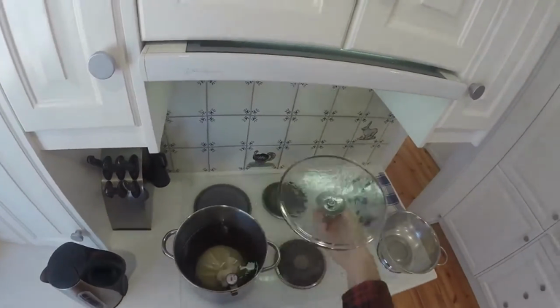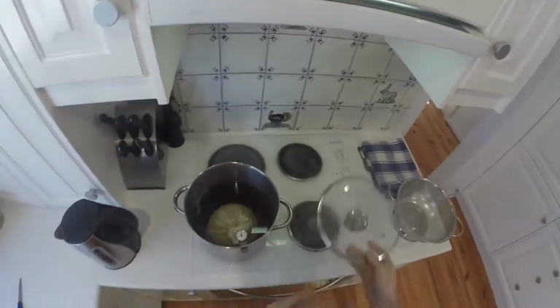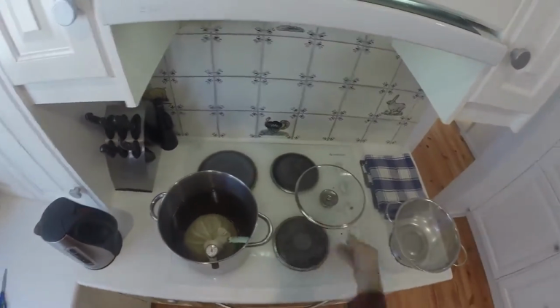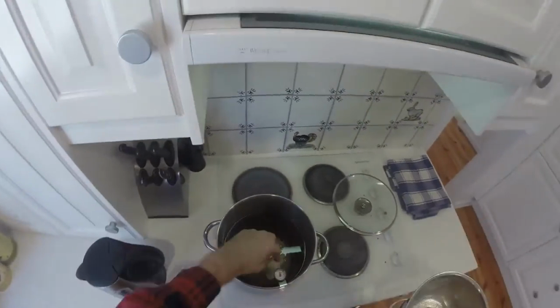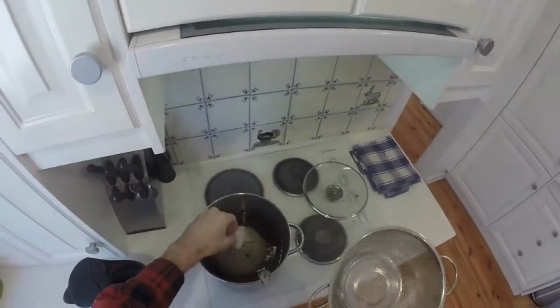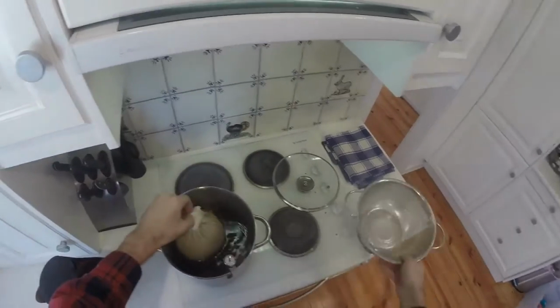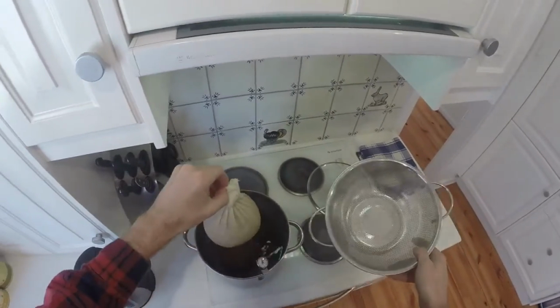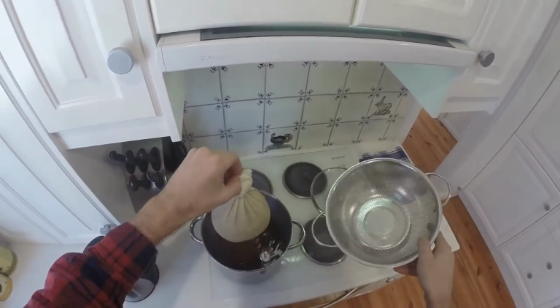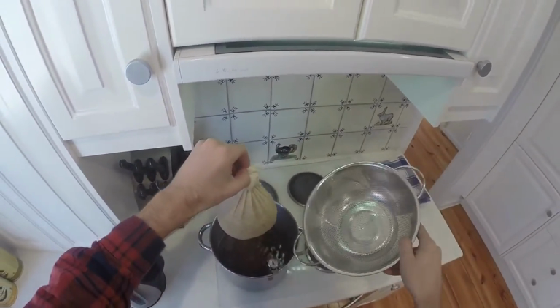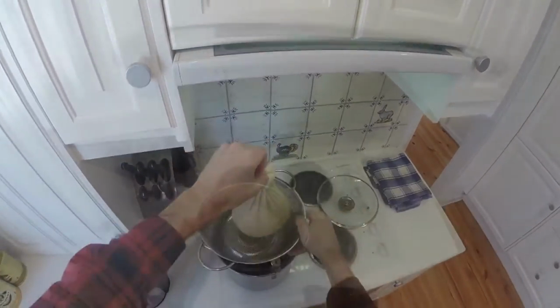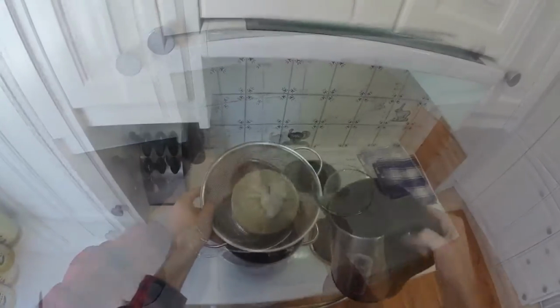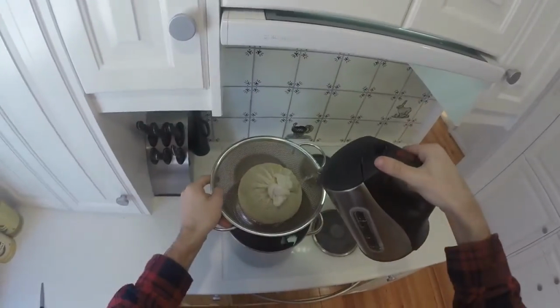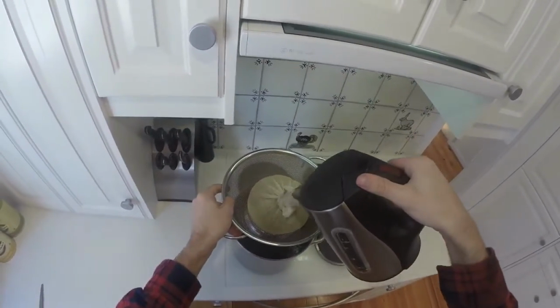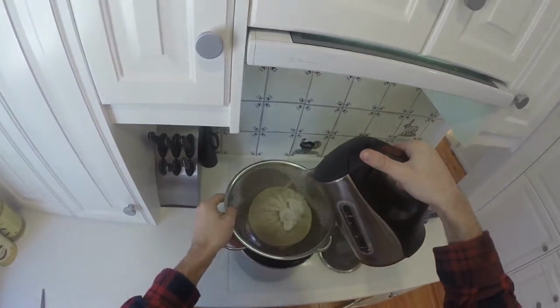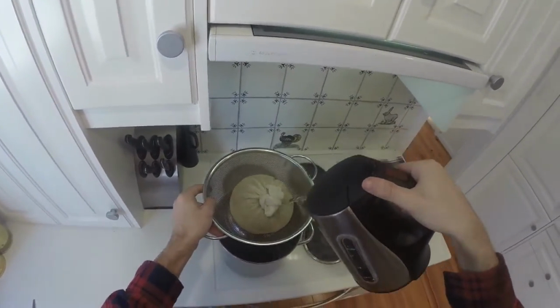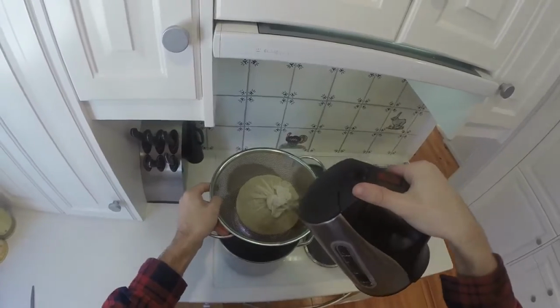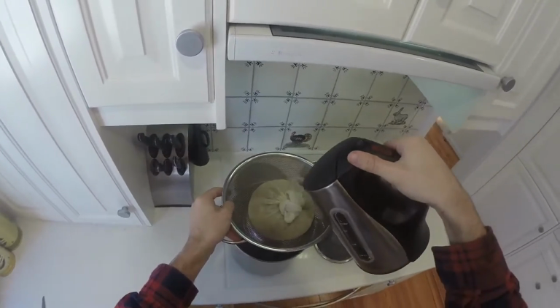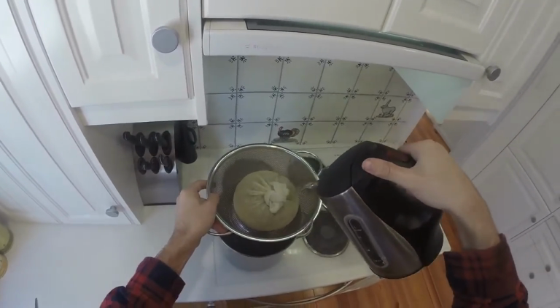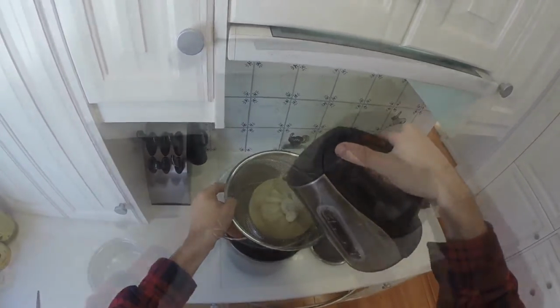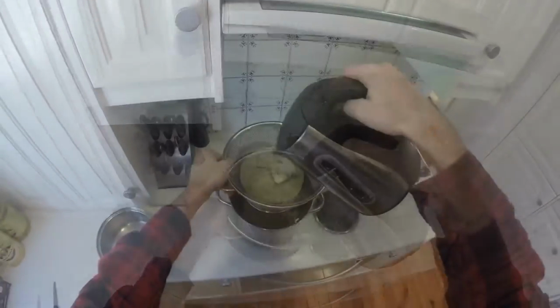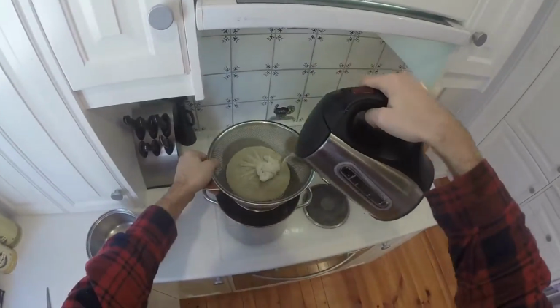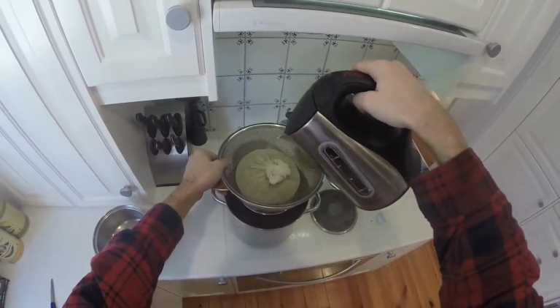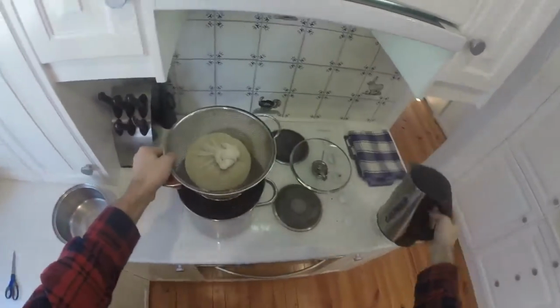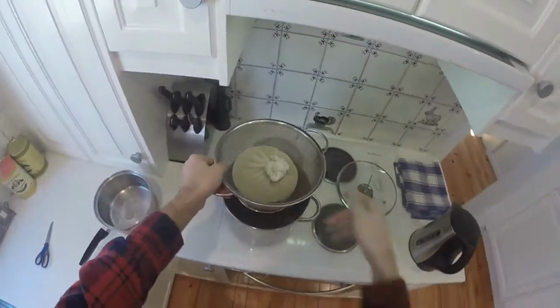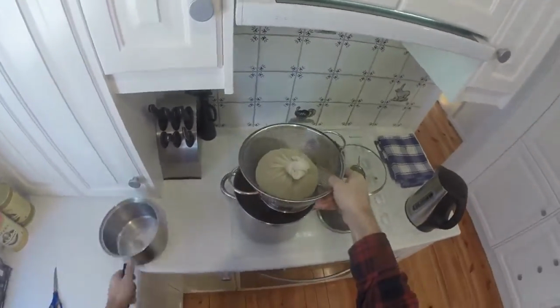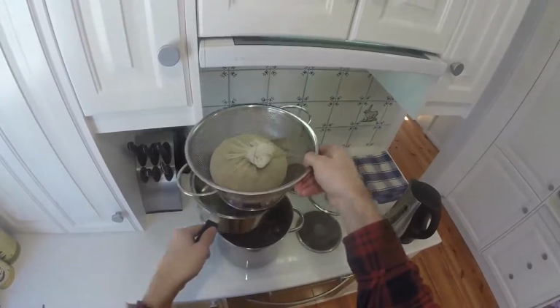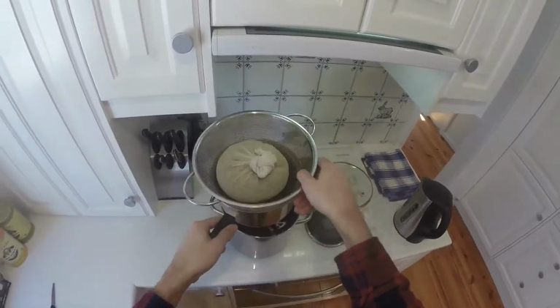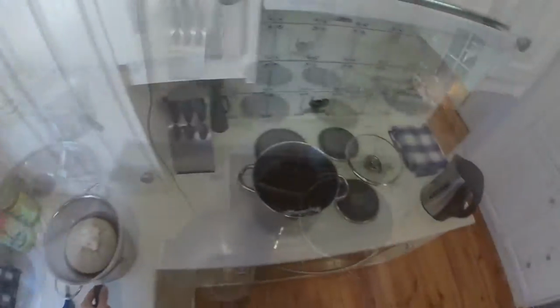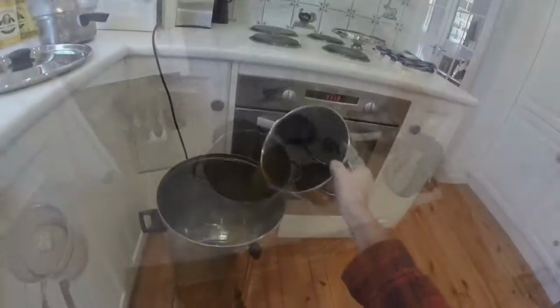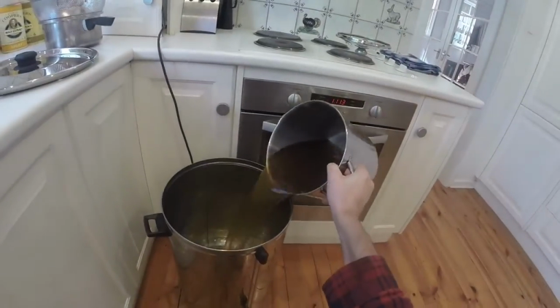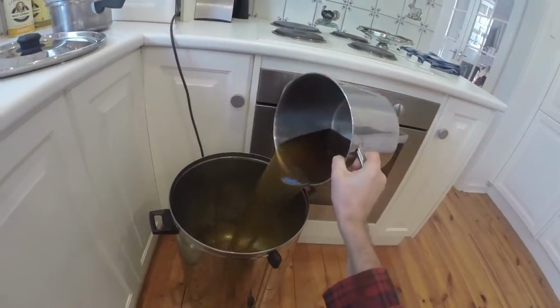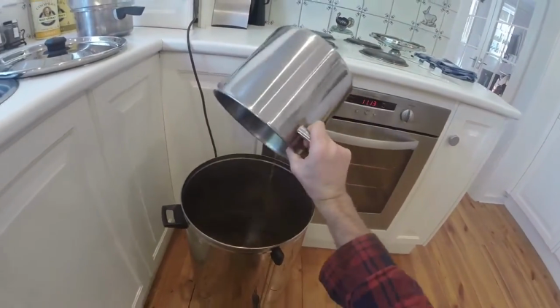That must be half an hour, so out they come. Time for a bit of a sparge, which means this is boiled water and I'm just rinsing them to get the last bit of goodness out and into that pot to catch all the drips, and then into the big urn.